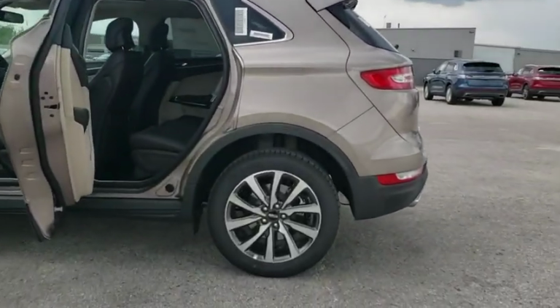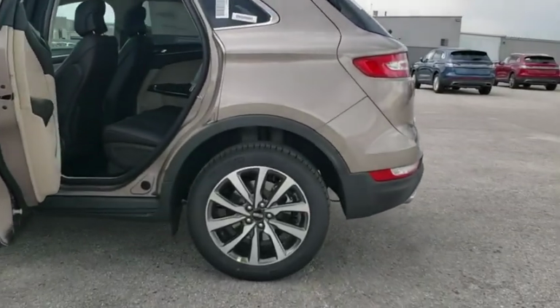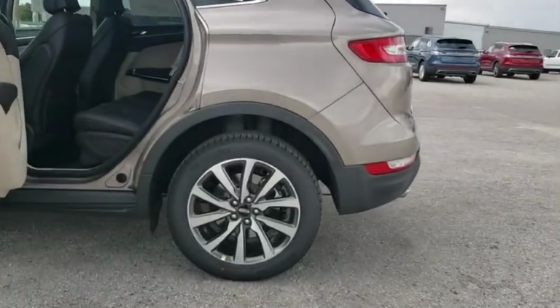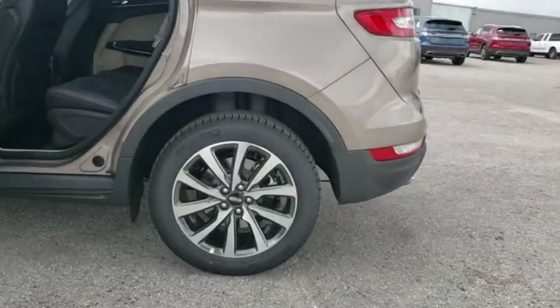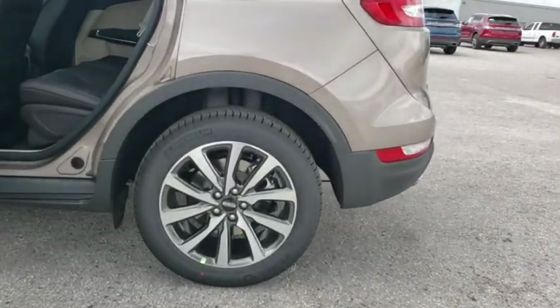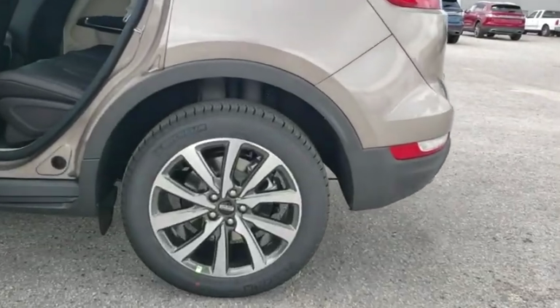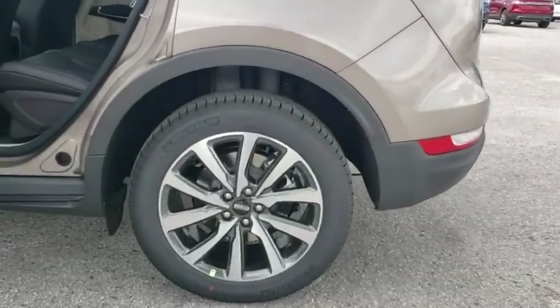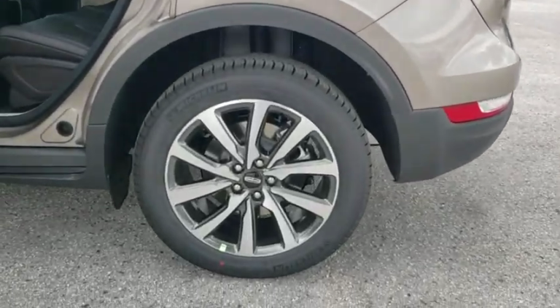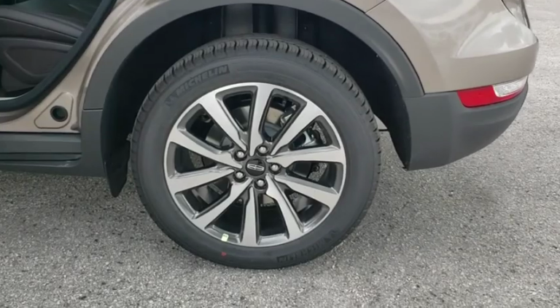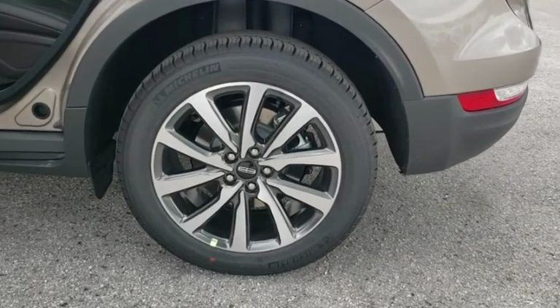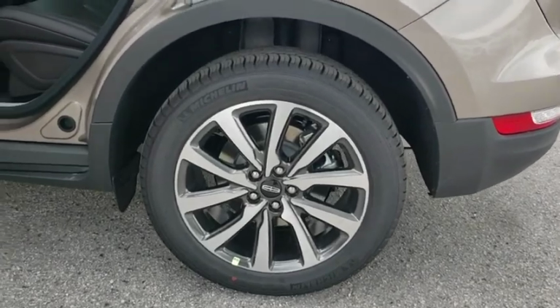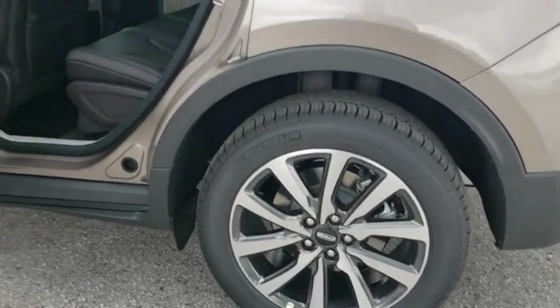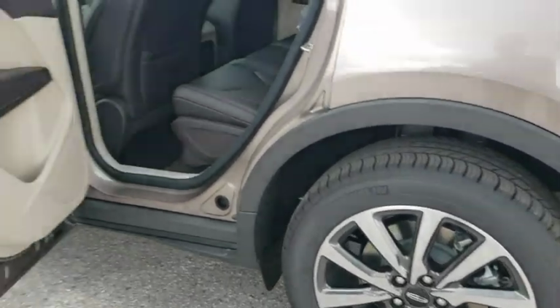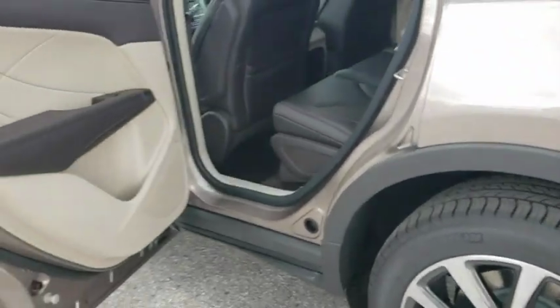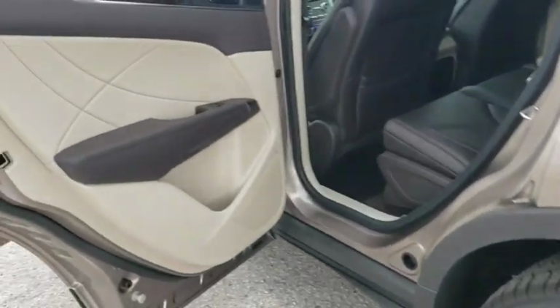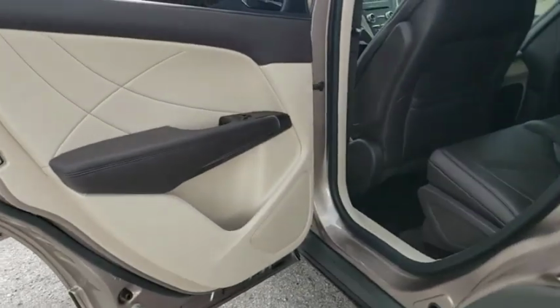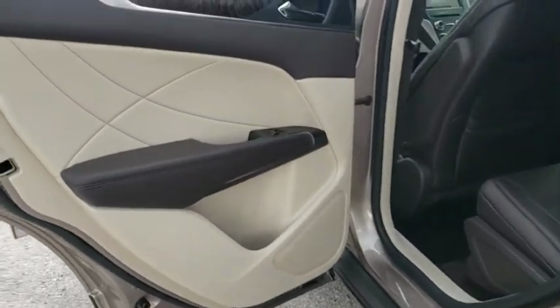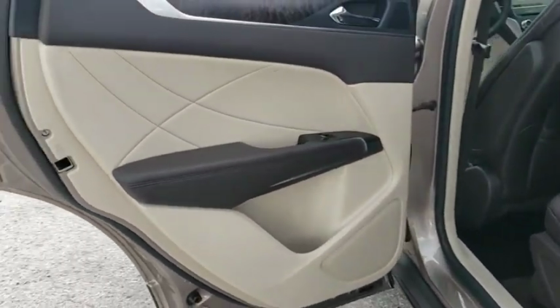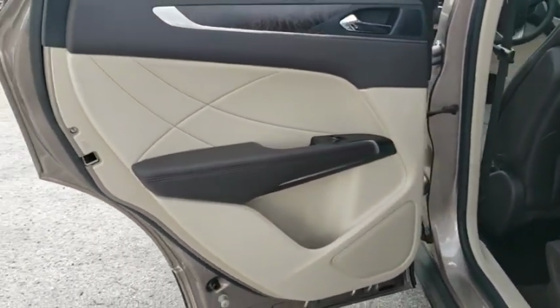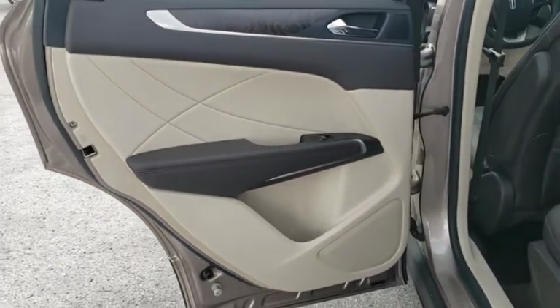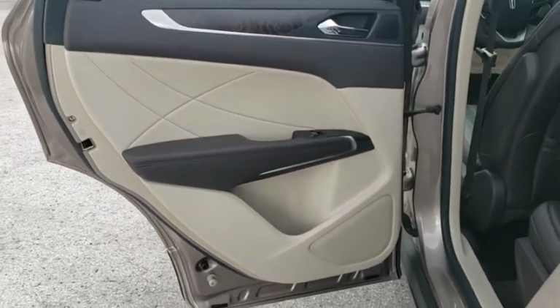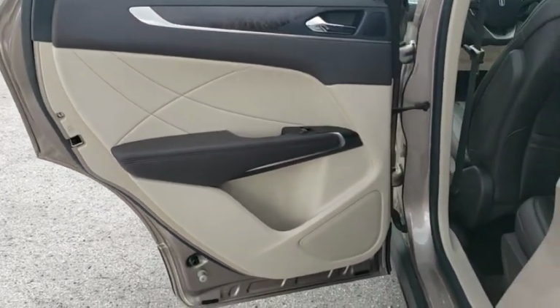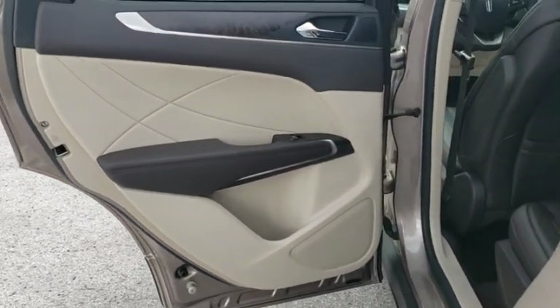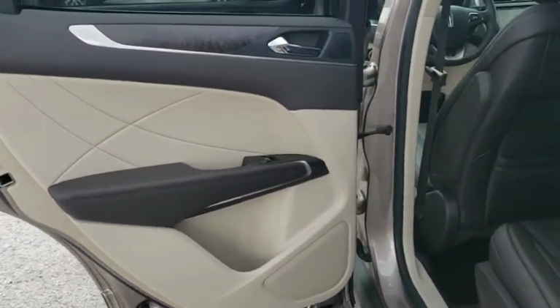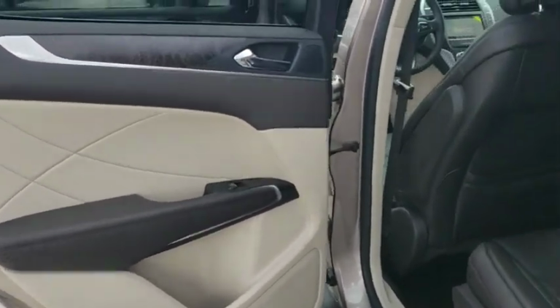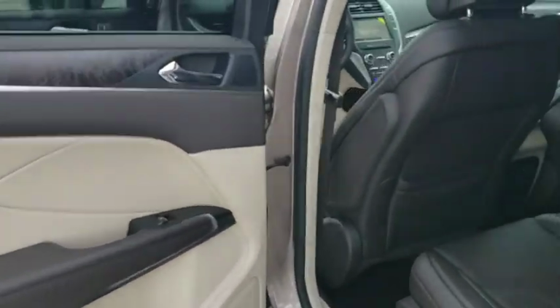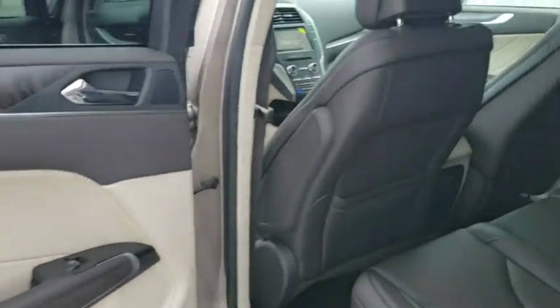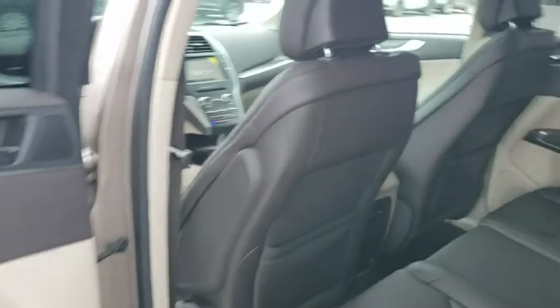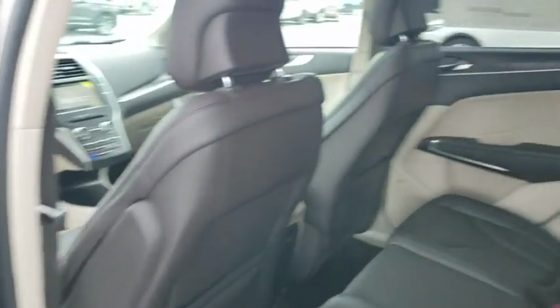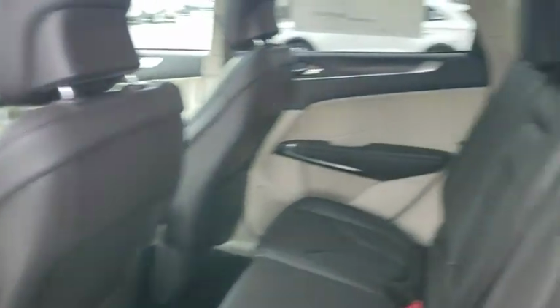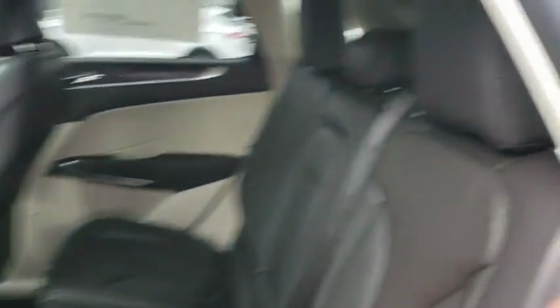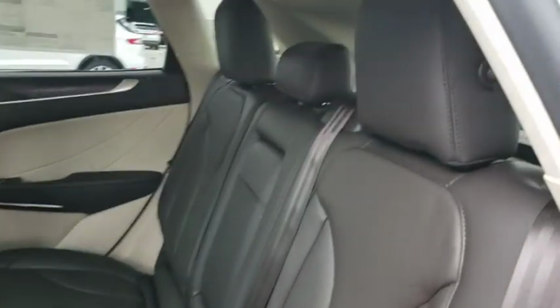Leather wrapped steering wheel, adjustable steering wheel, power steering, aluminum wheels, four-wheel disc brakes, floor mats, keyless start, cruise control.